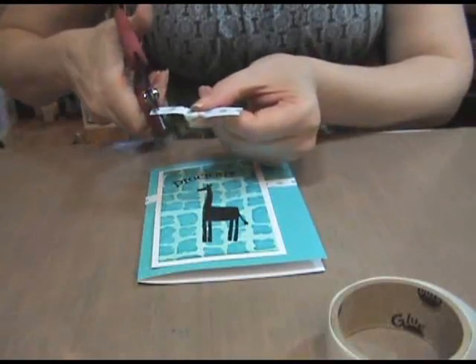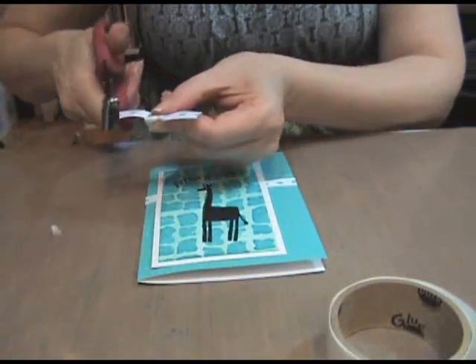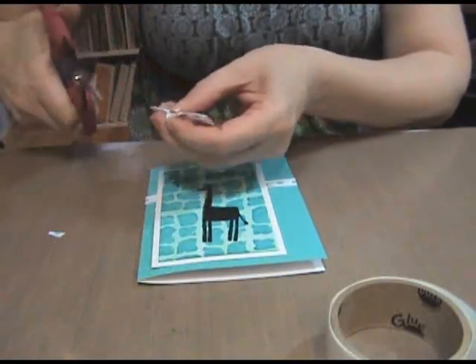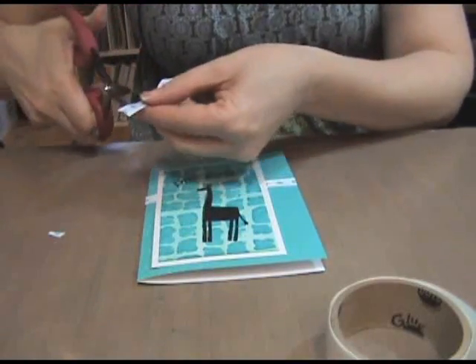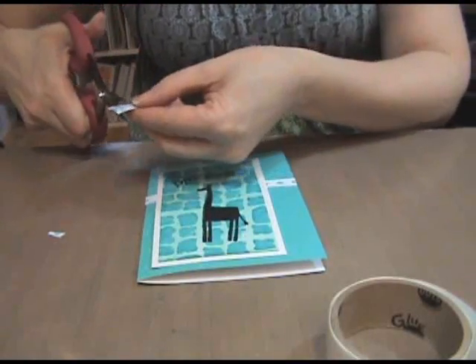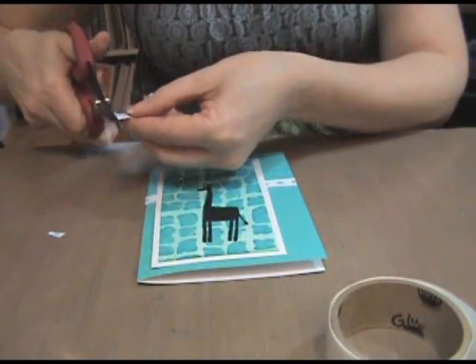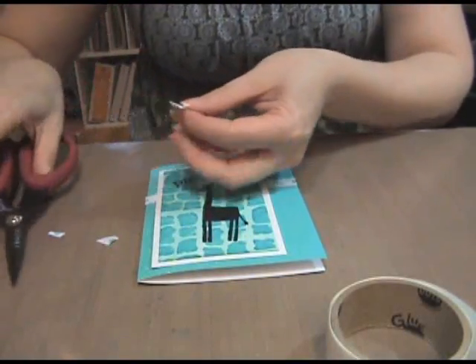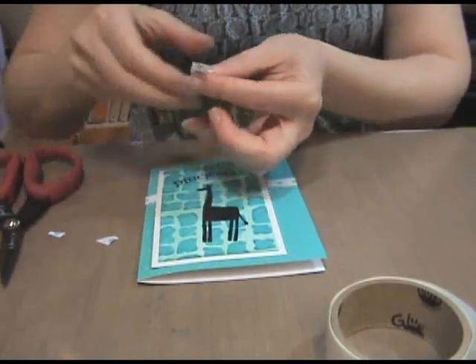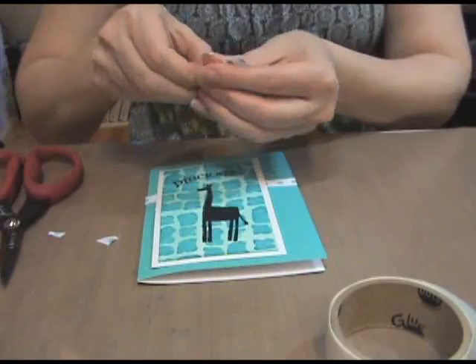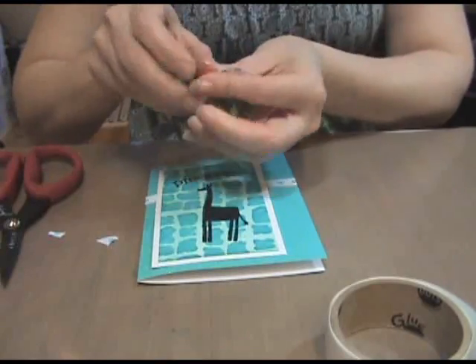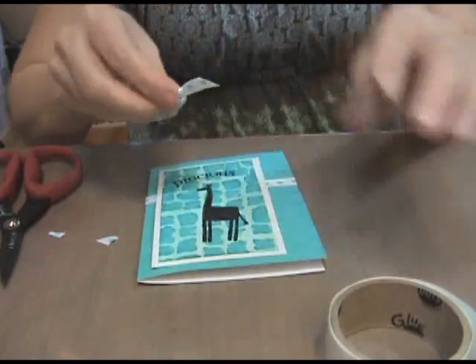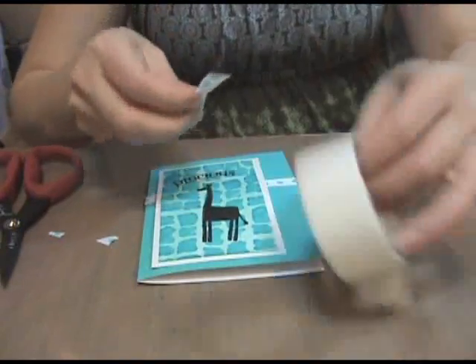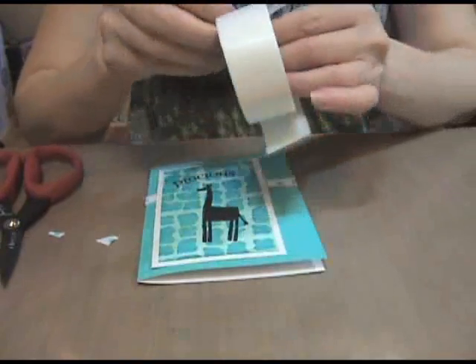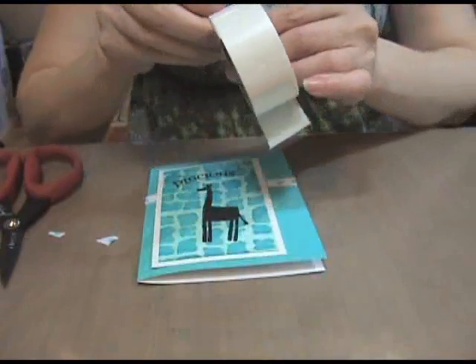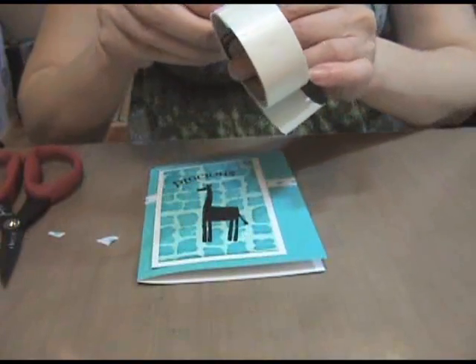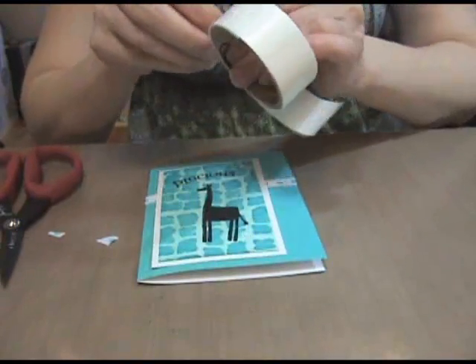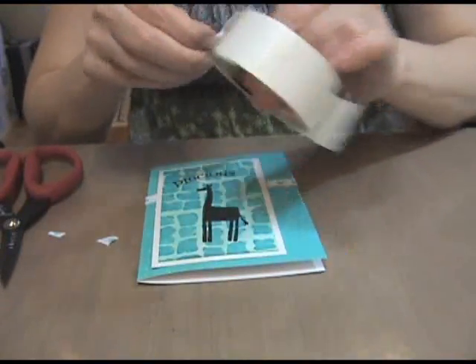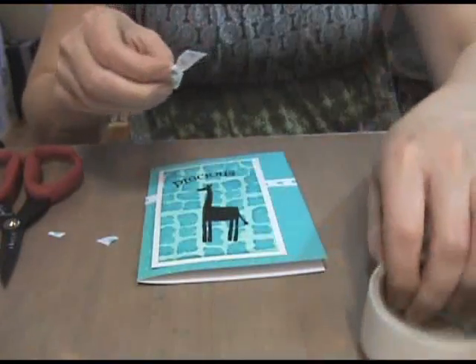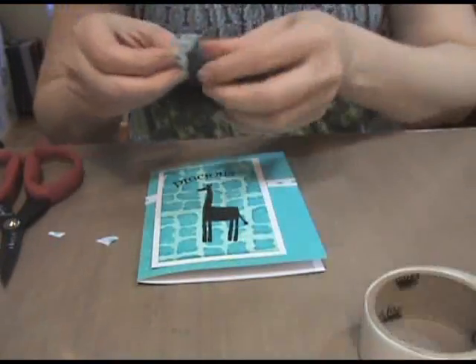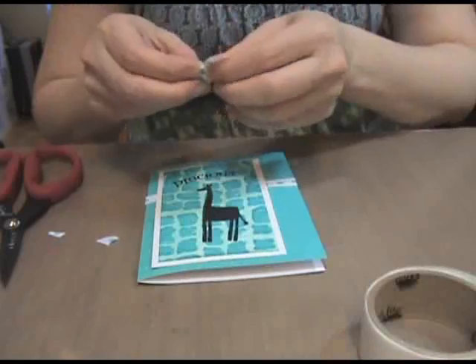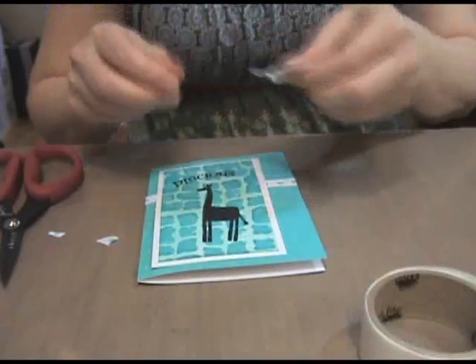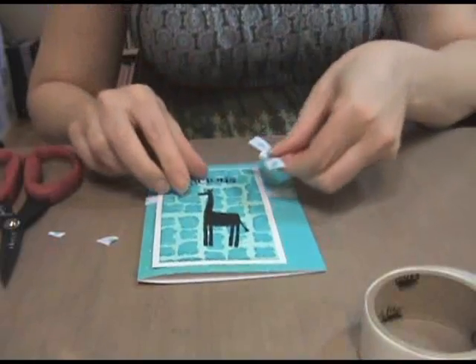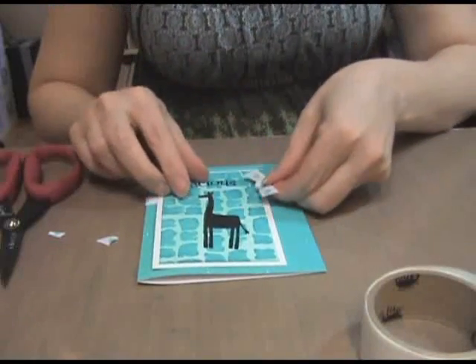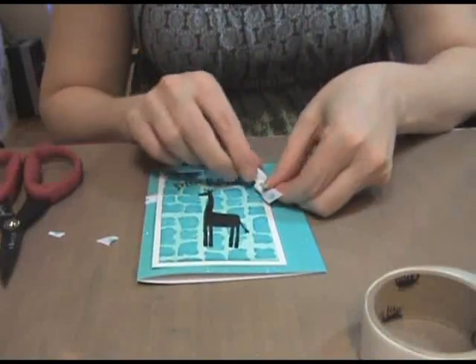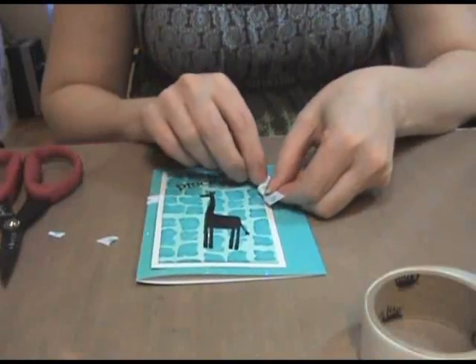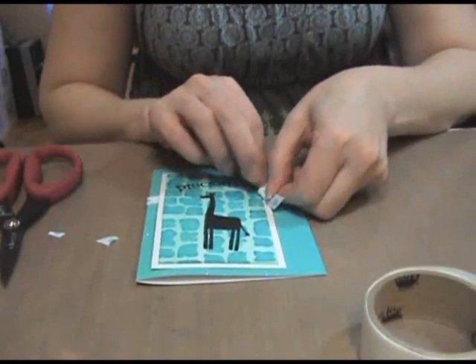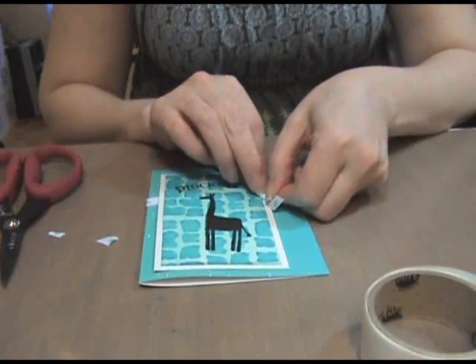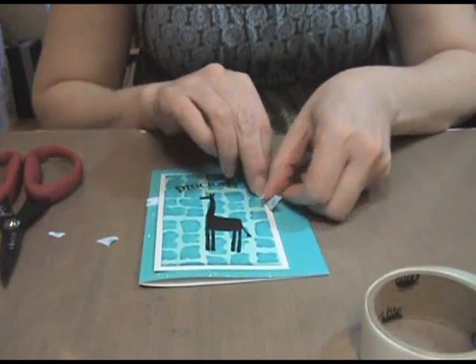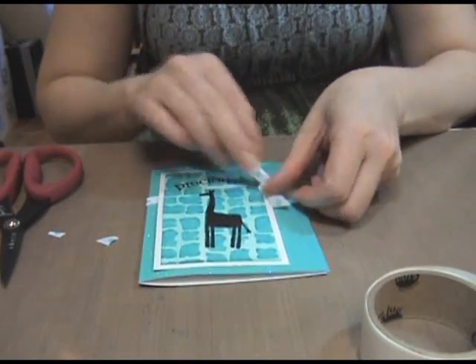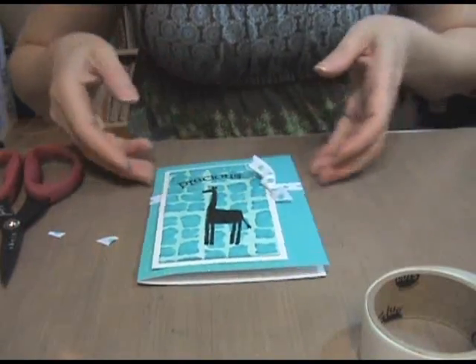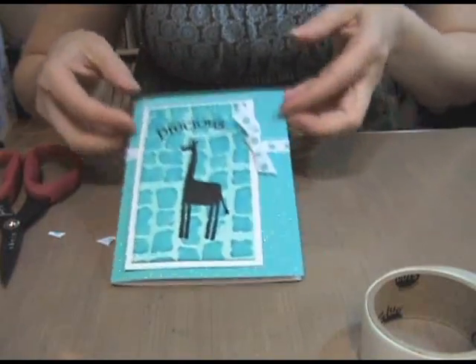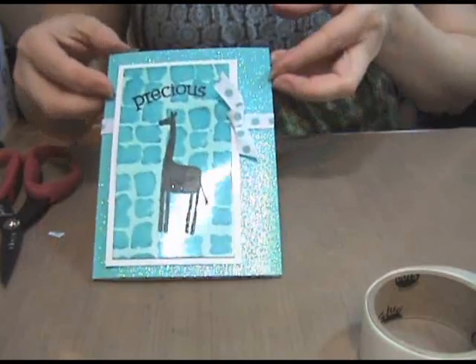Step 9: tie a piece of ribbon into a knot. Trim the edges with your scissors and then glue it down with a glue dot and place it on the card where the white rectangle and the ribbon meet.